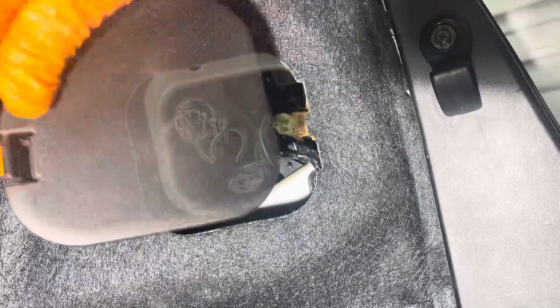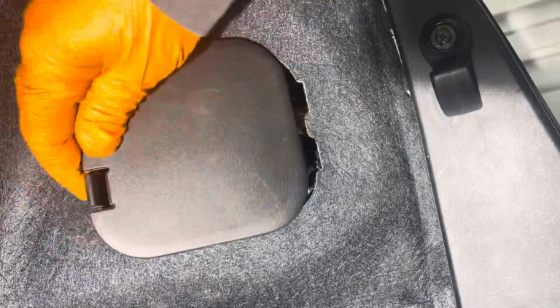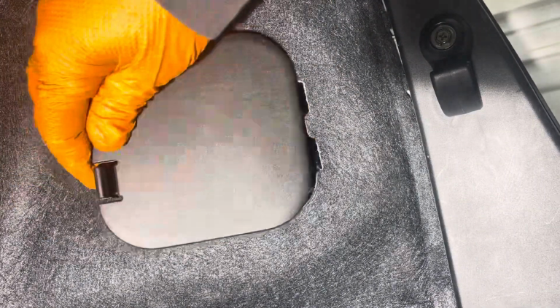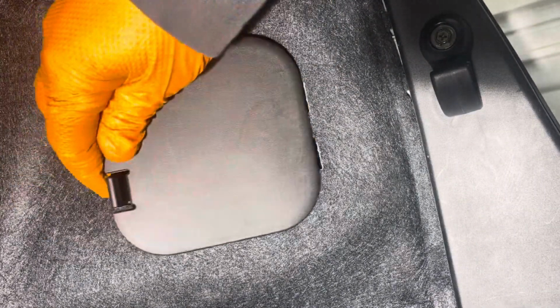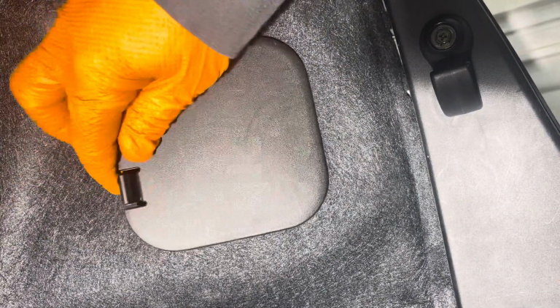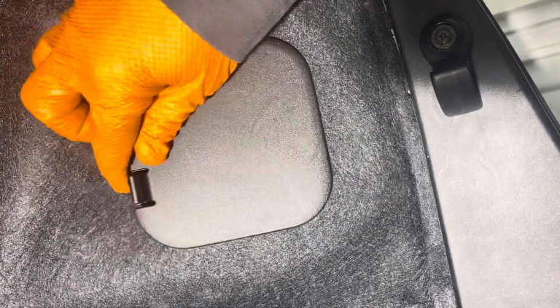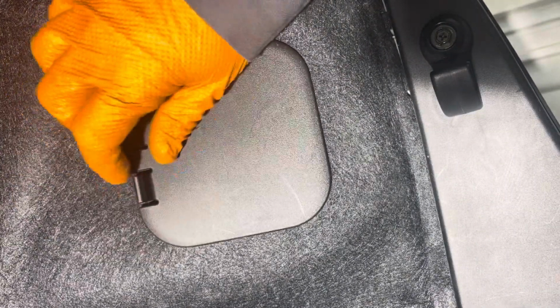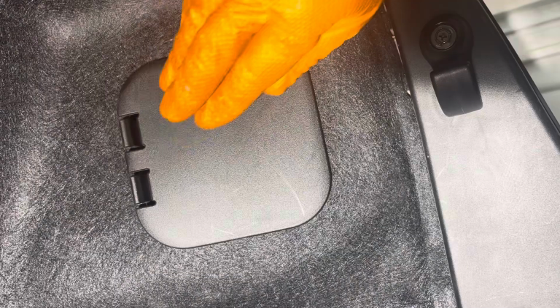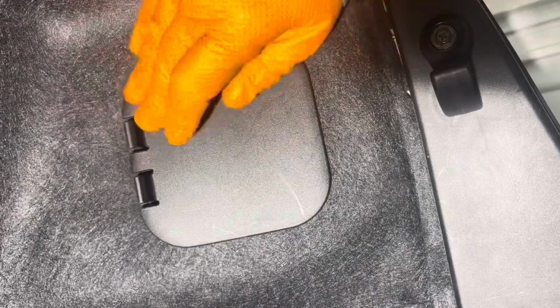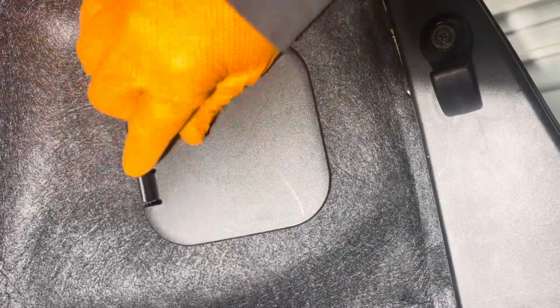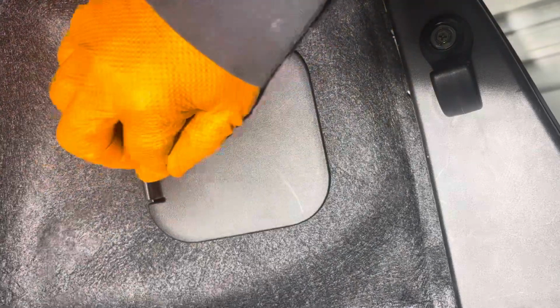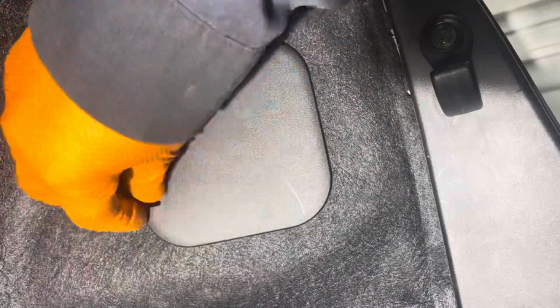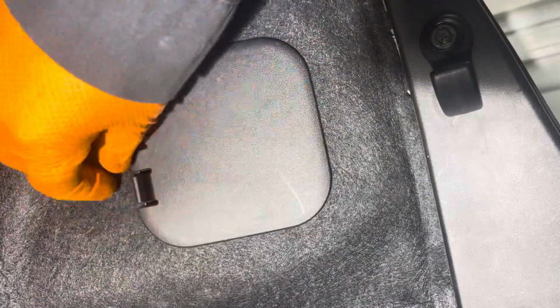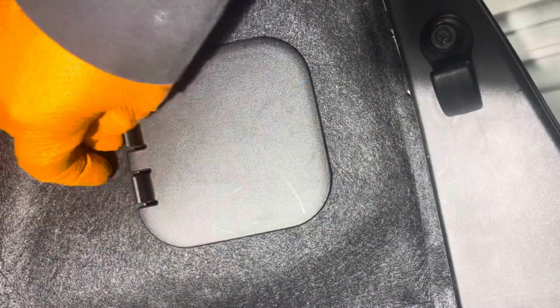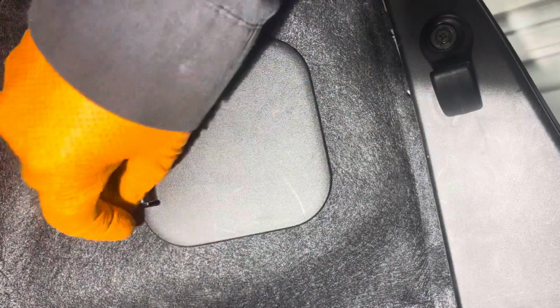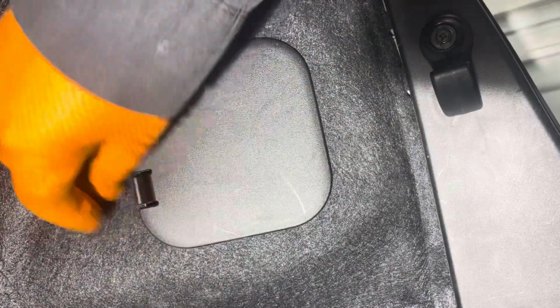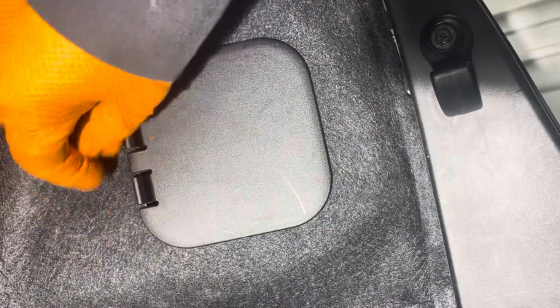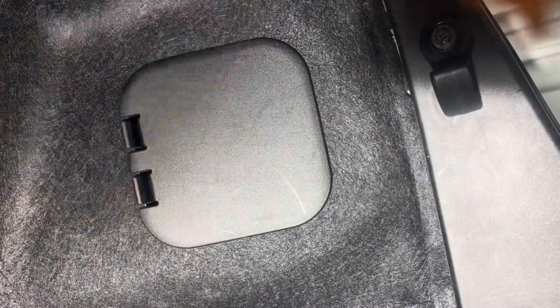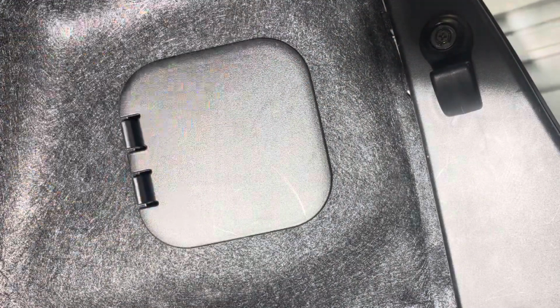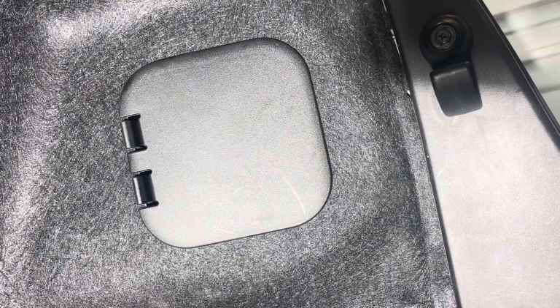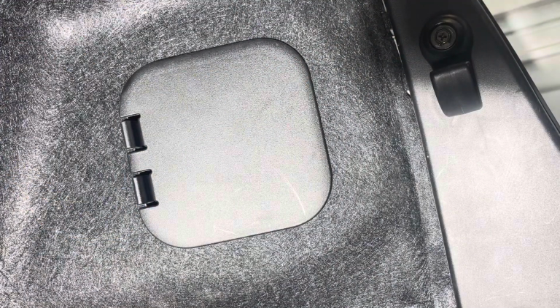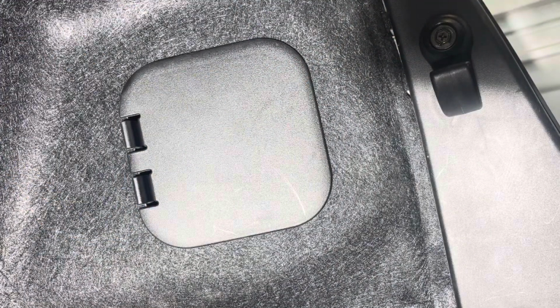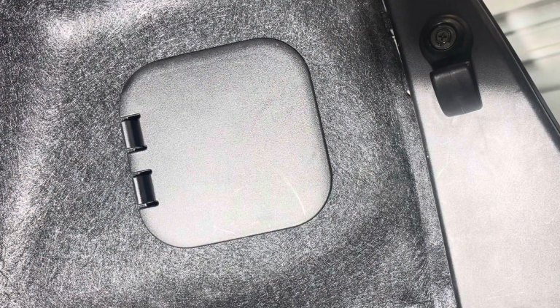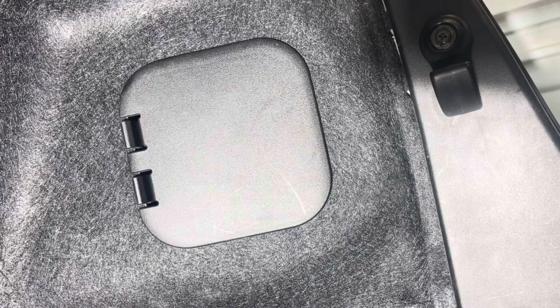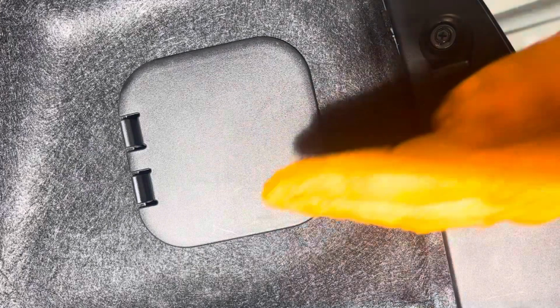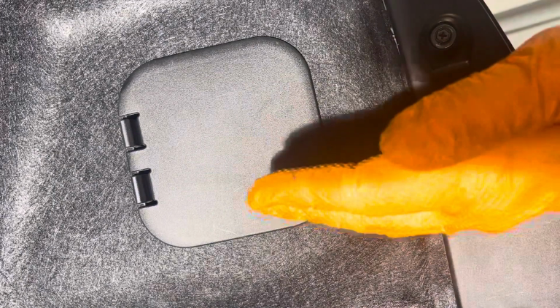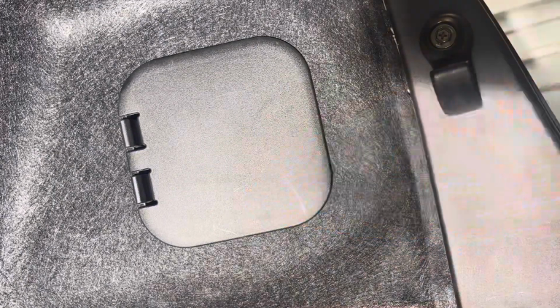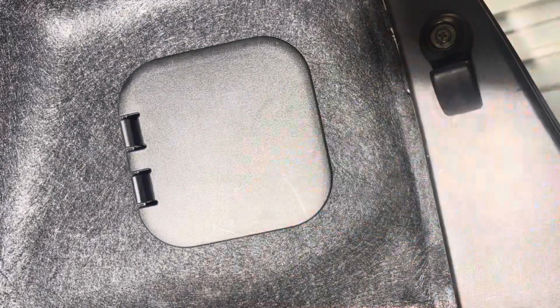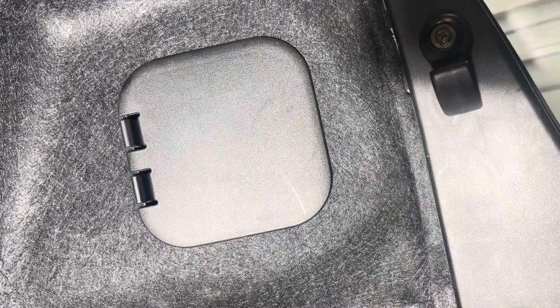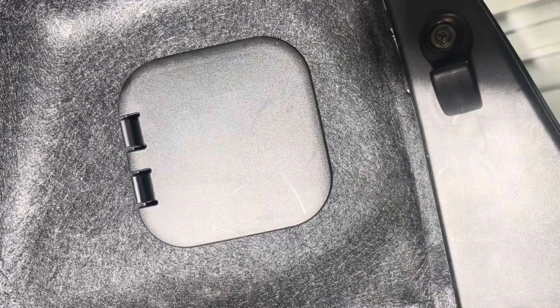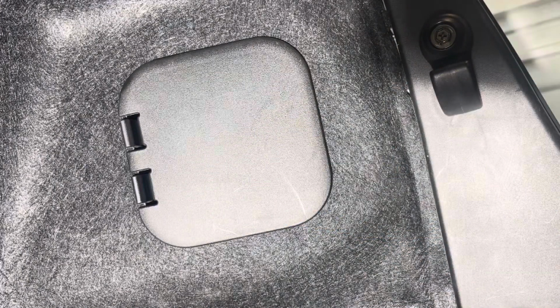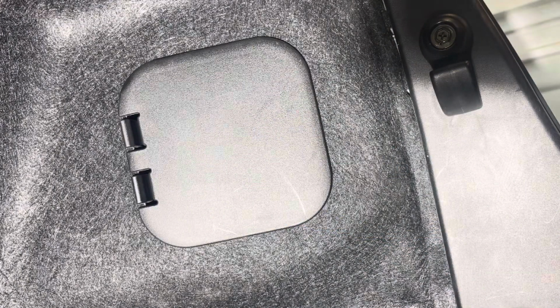Reinstall the cover, engage the two hooks, and then engage these front clips. There you go — brake light bulb replacement is completed.